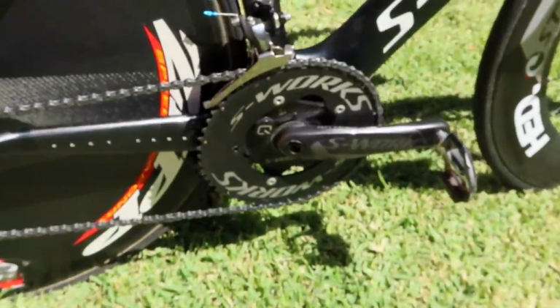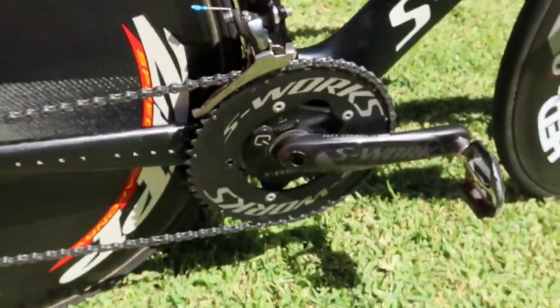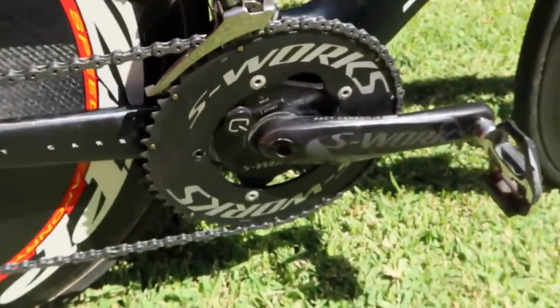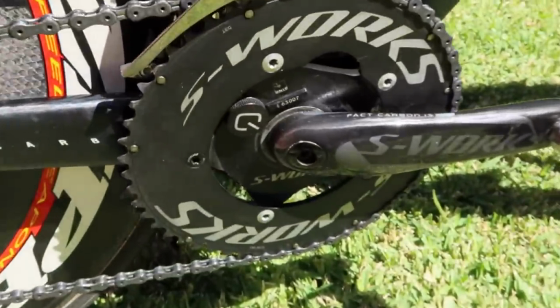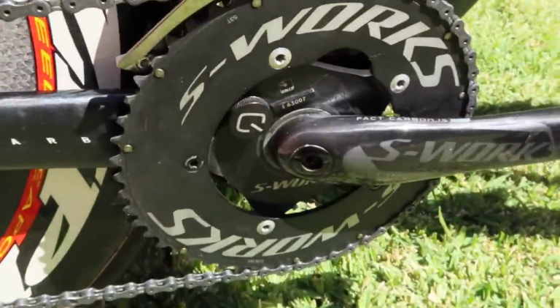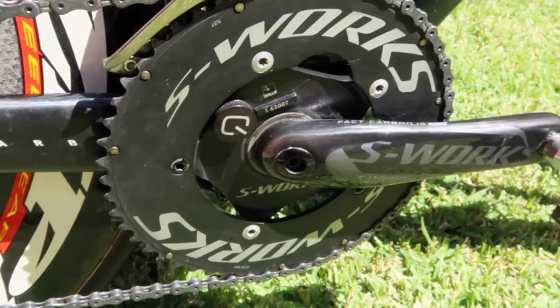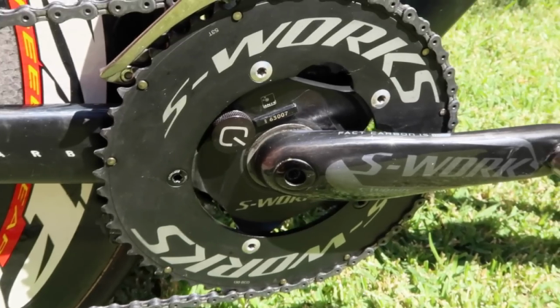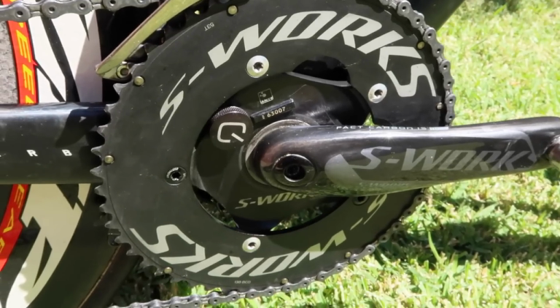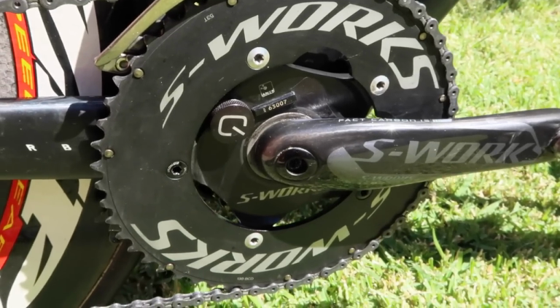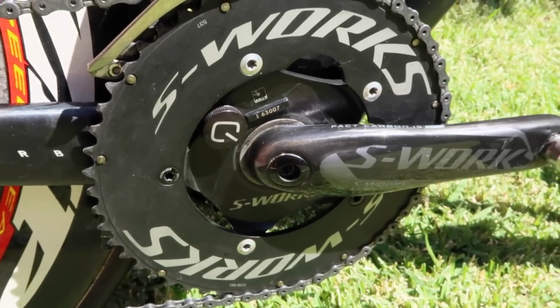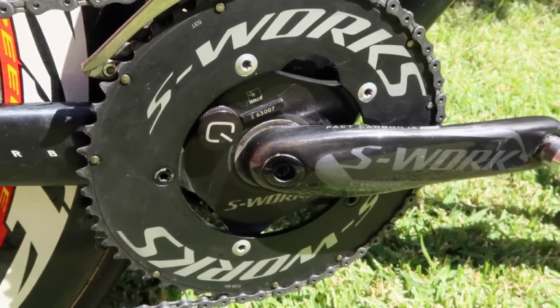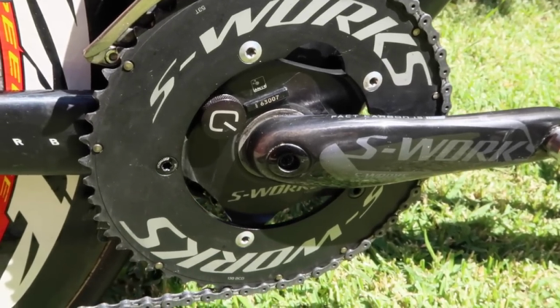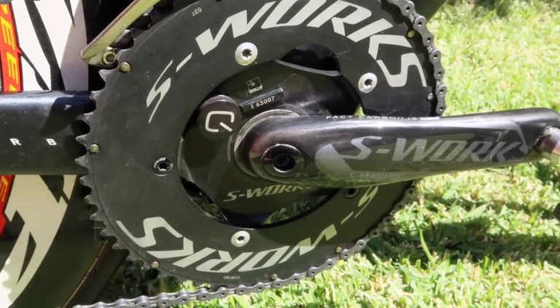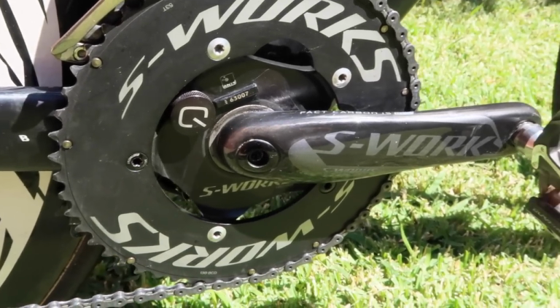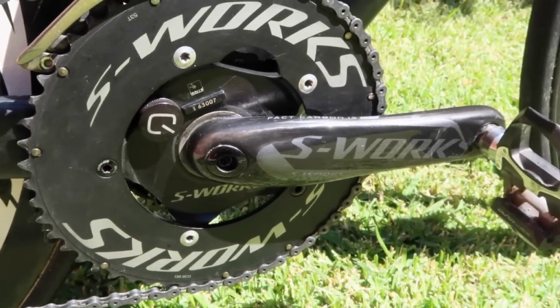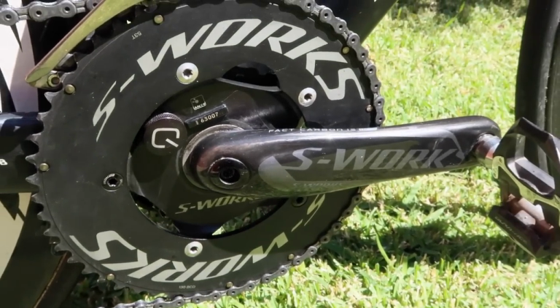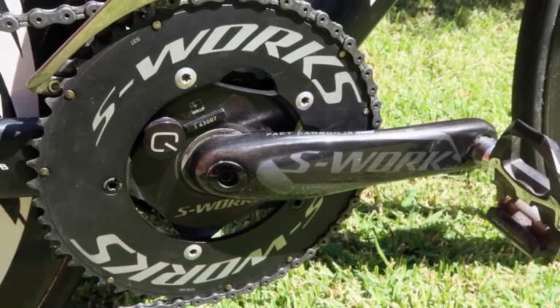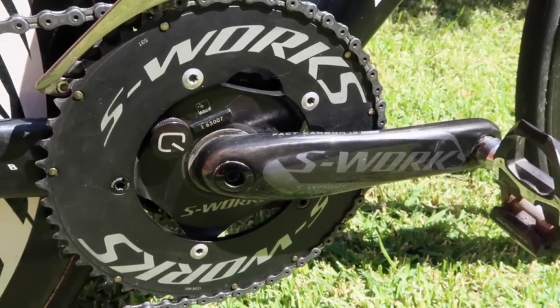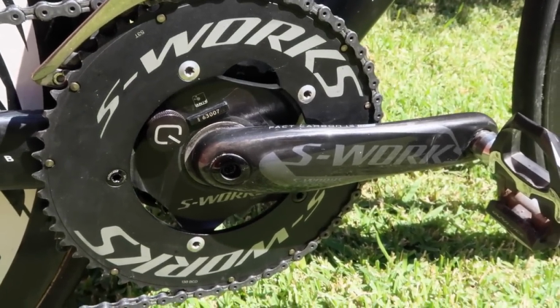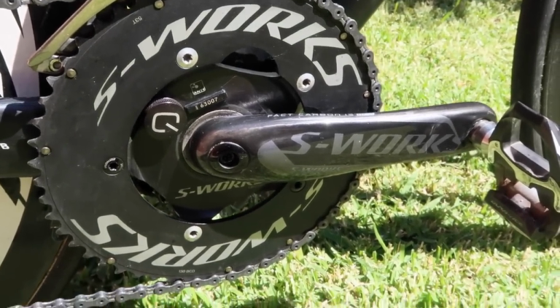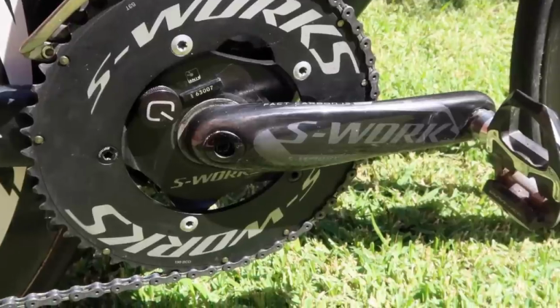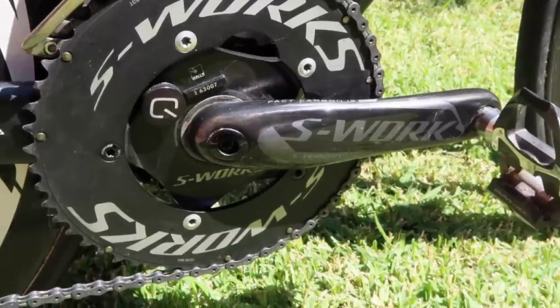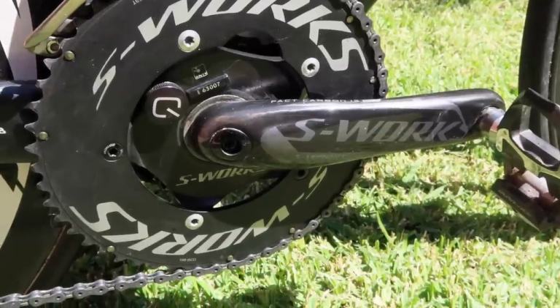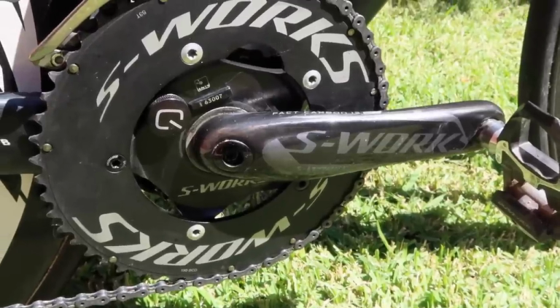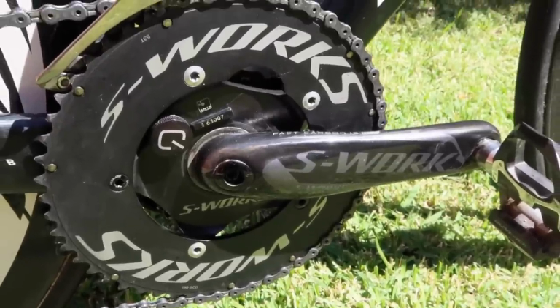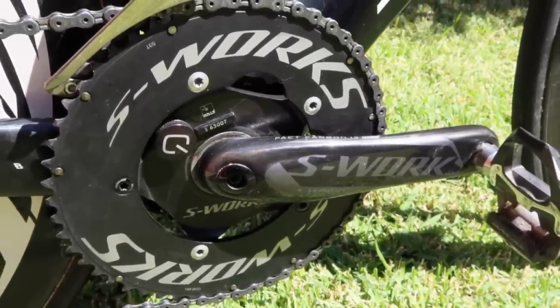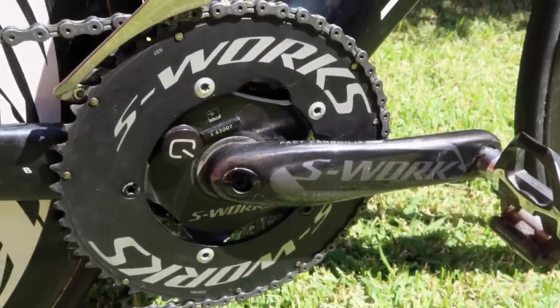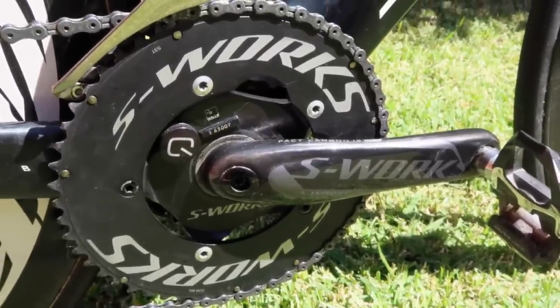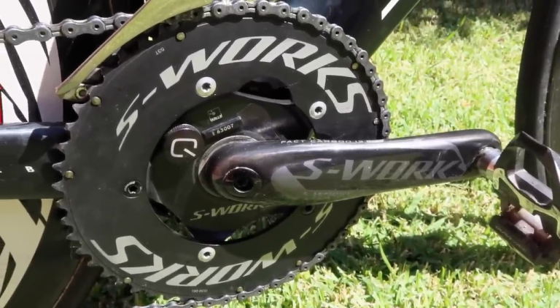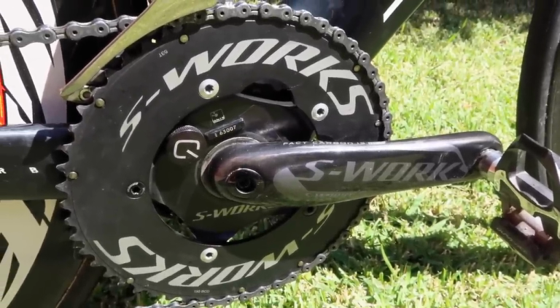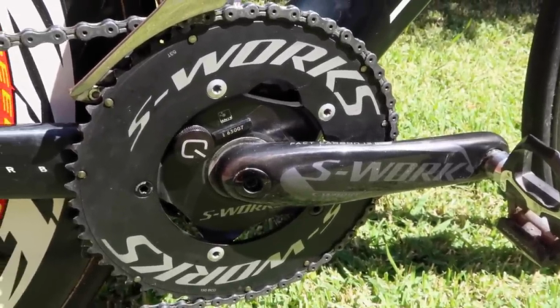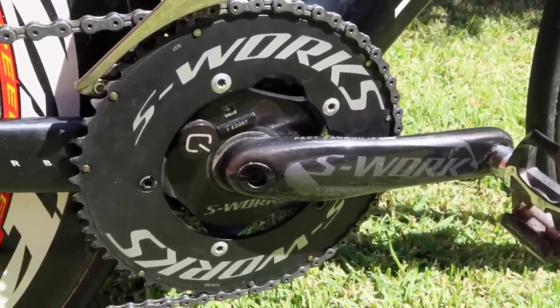Cranks and power meter — that's an S-Works Quark Spider with S-Works cranks. They're 175s. I run 172s on the road bike but 175s for the time trial bike.